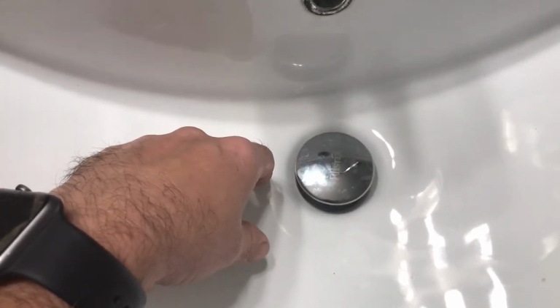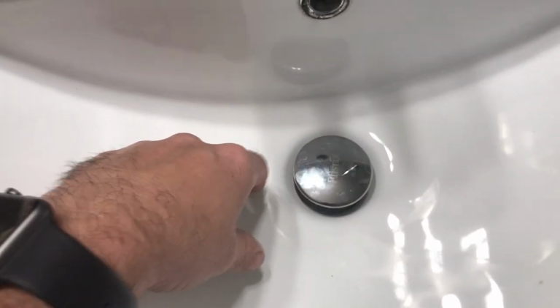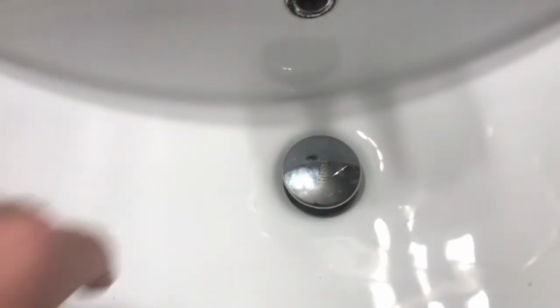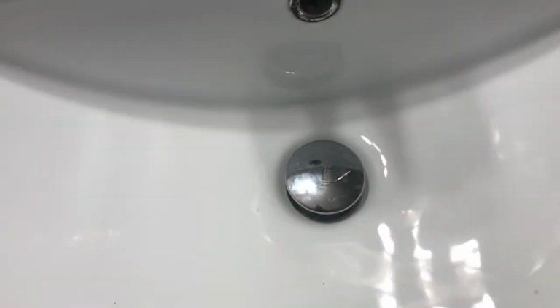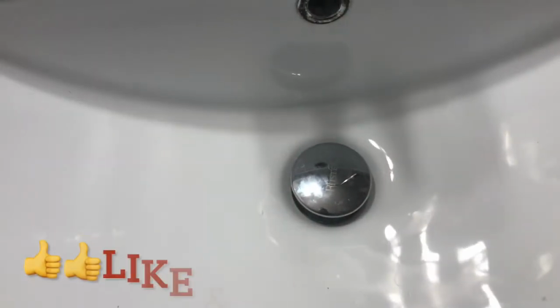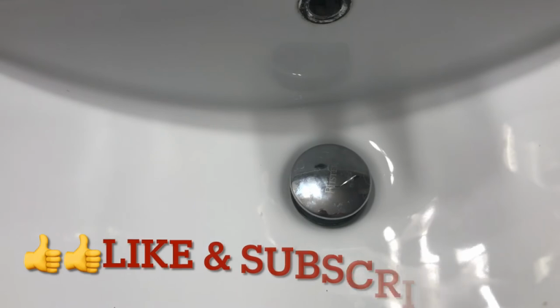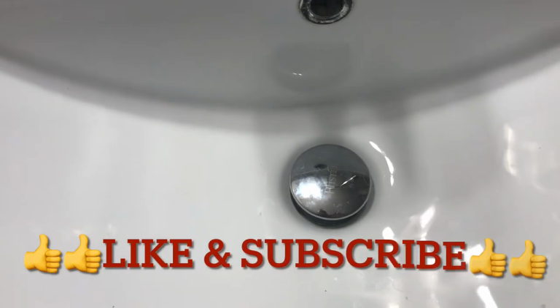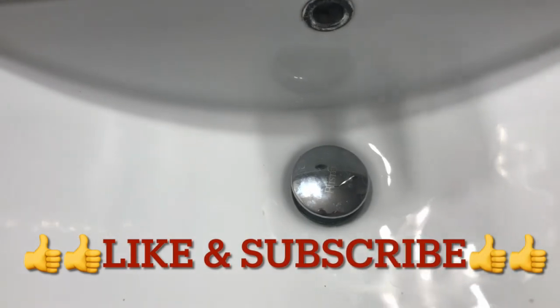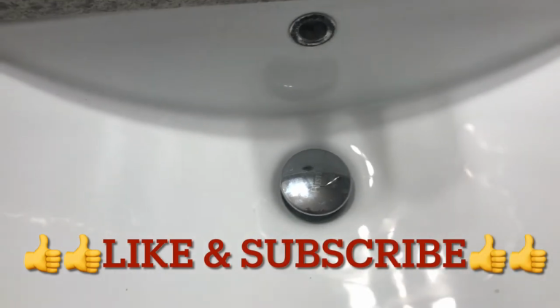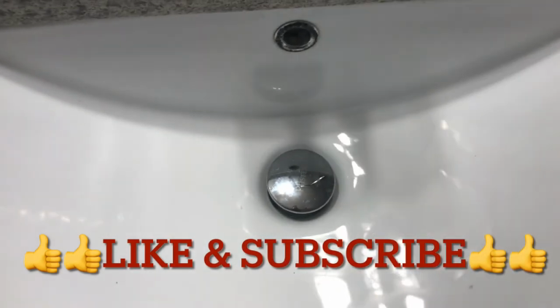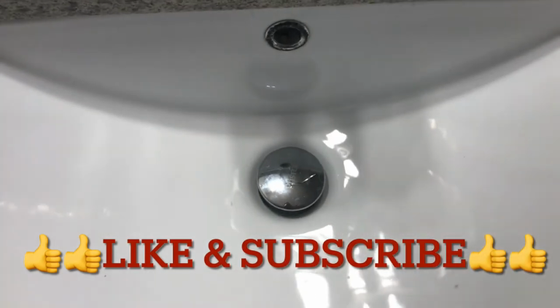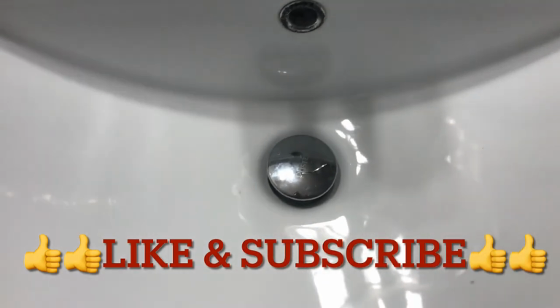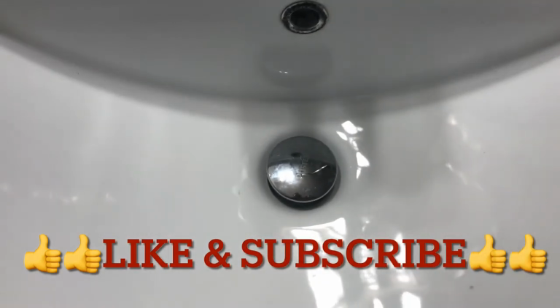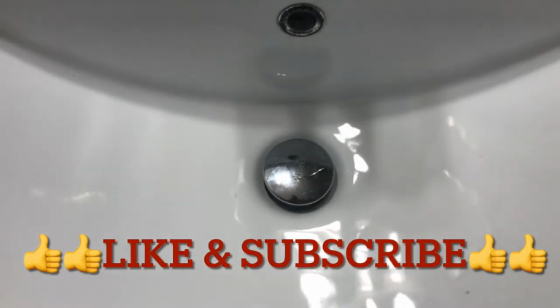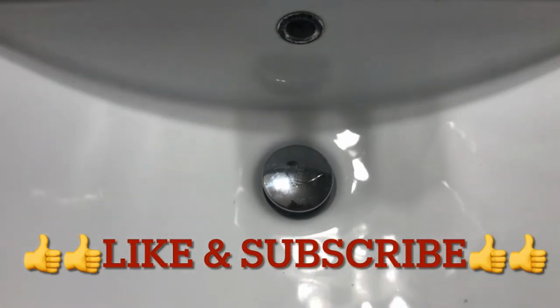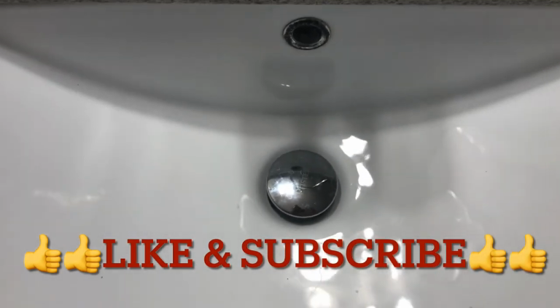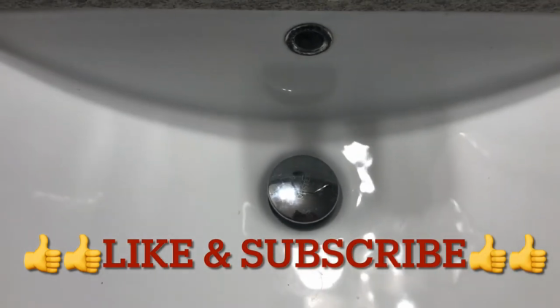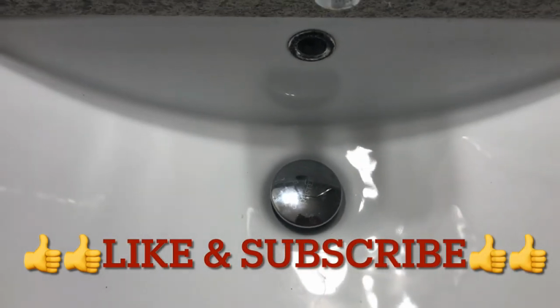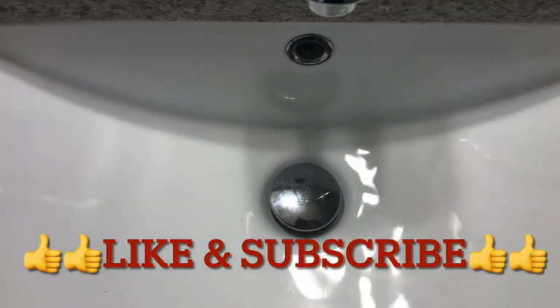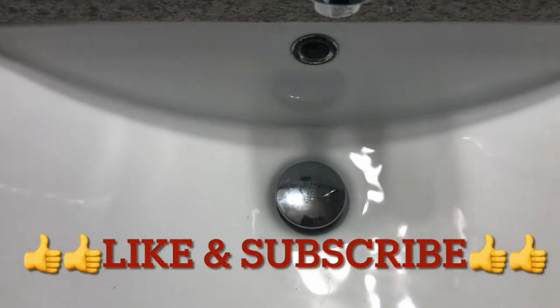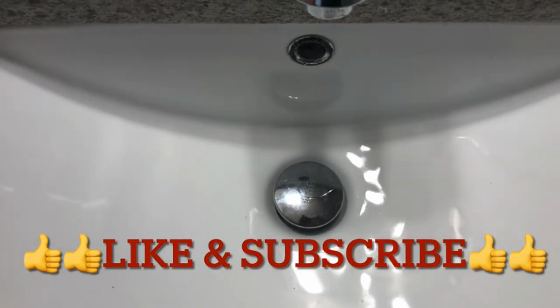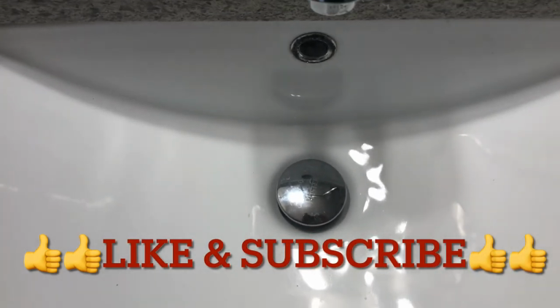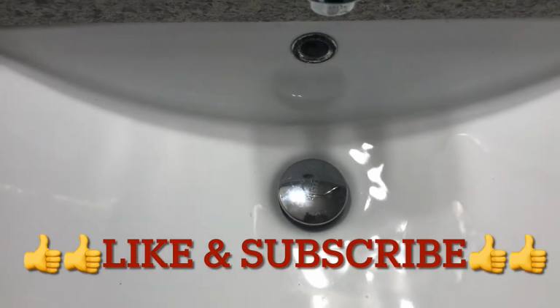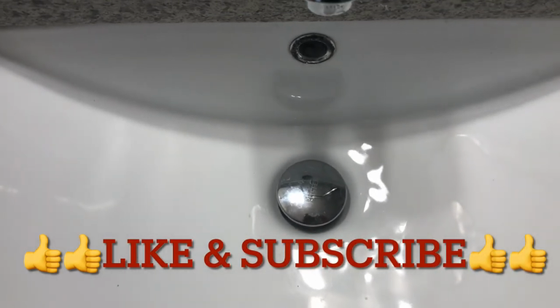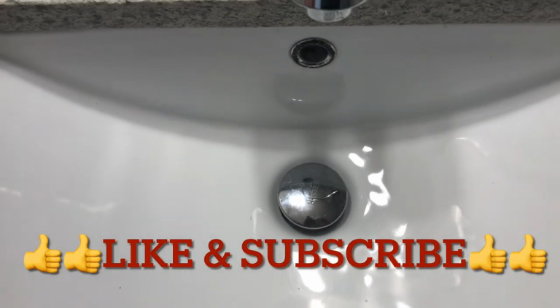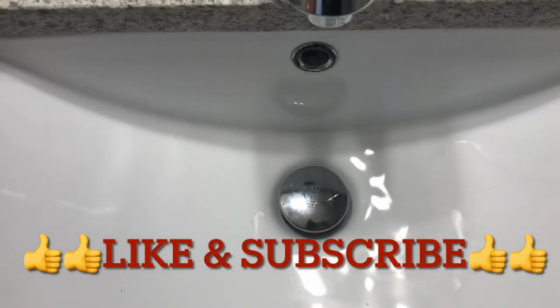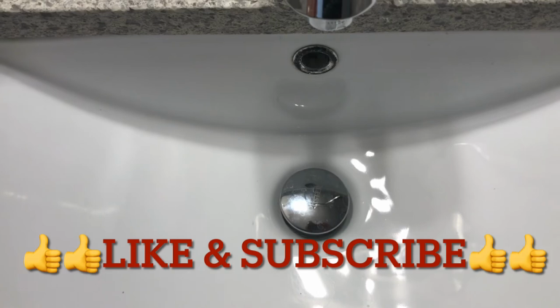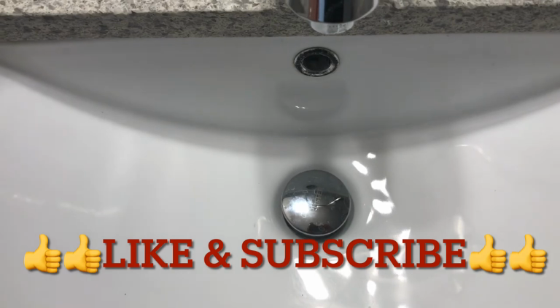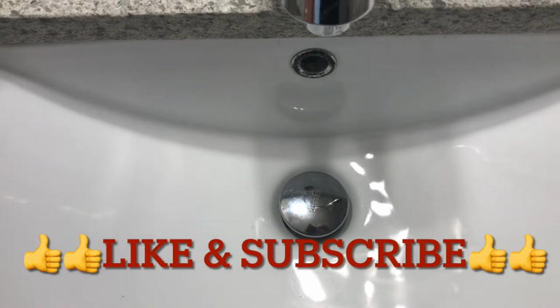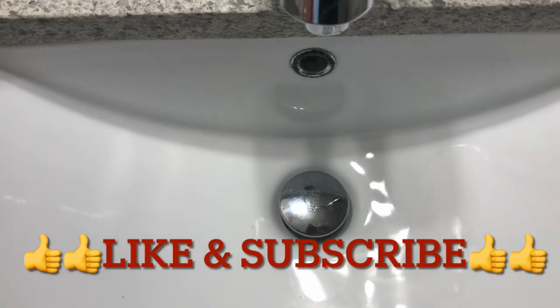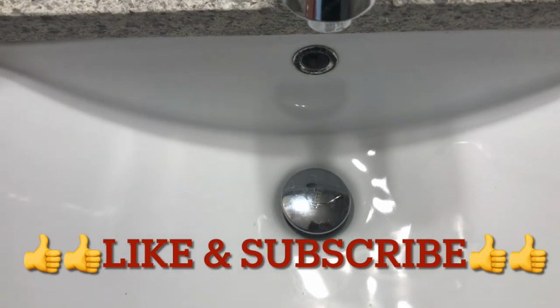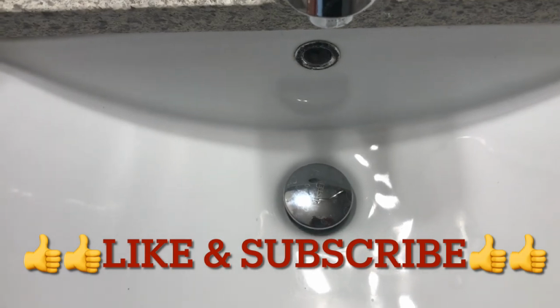Please like and subscribe to my channel. Steve with Breck DIY — thanks for watching.